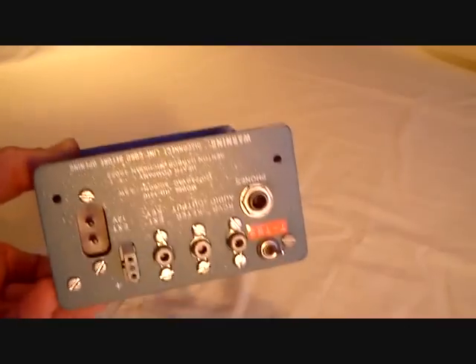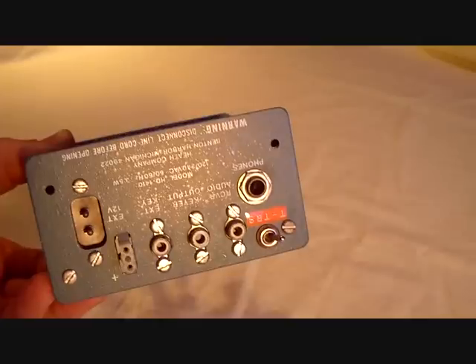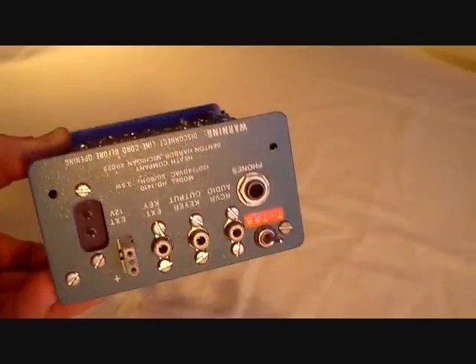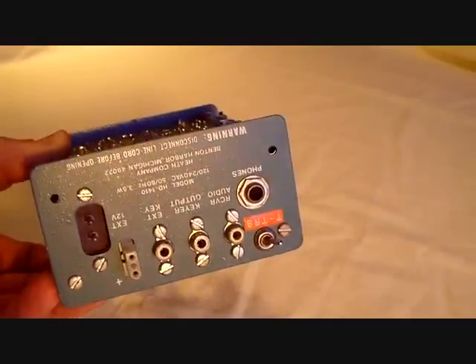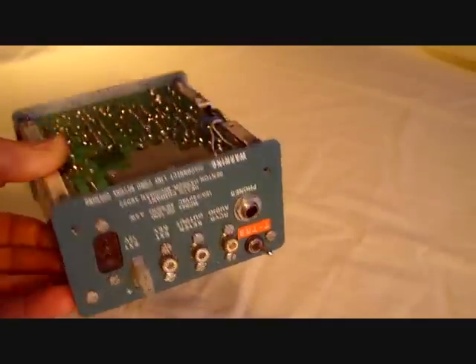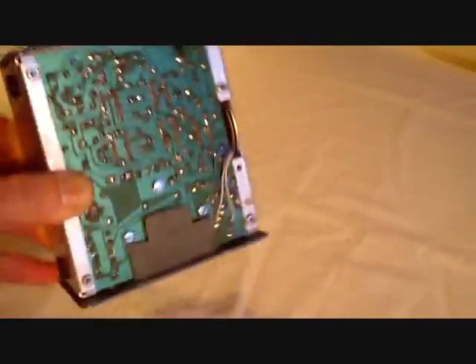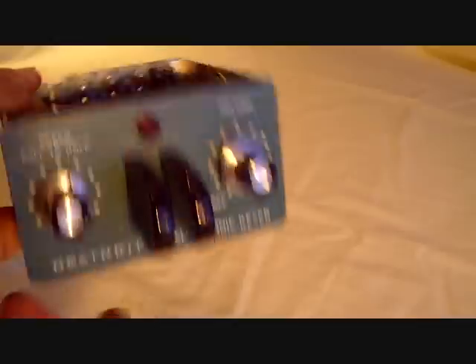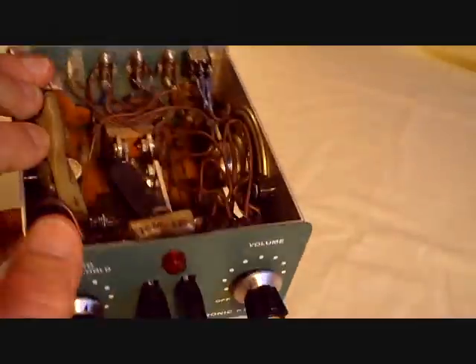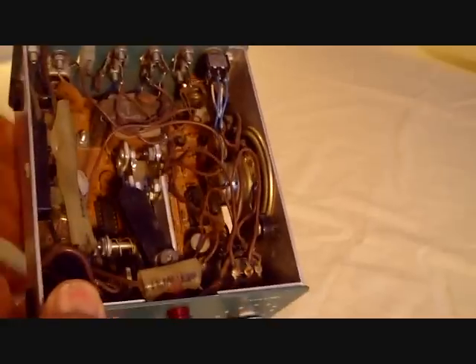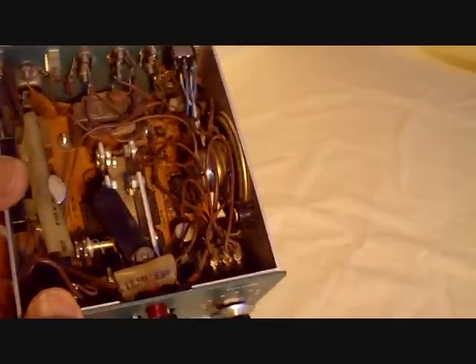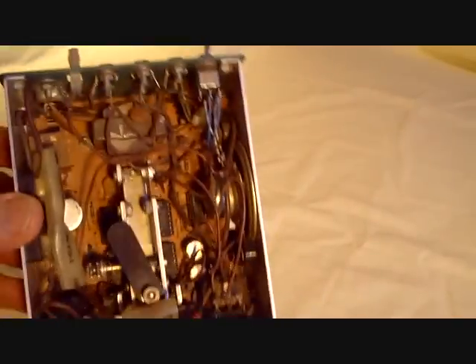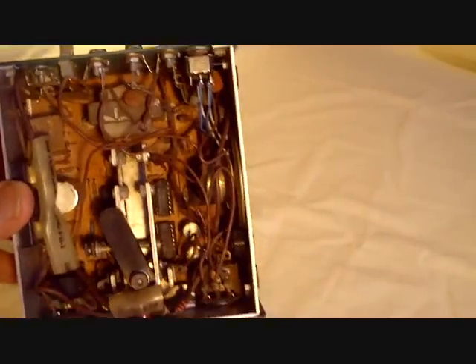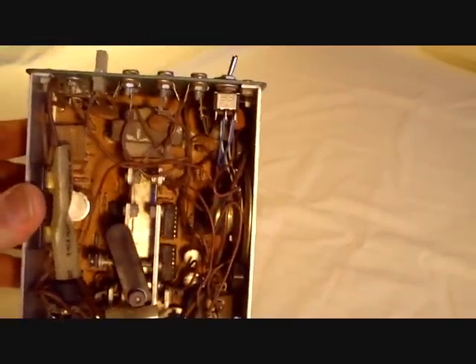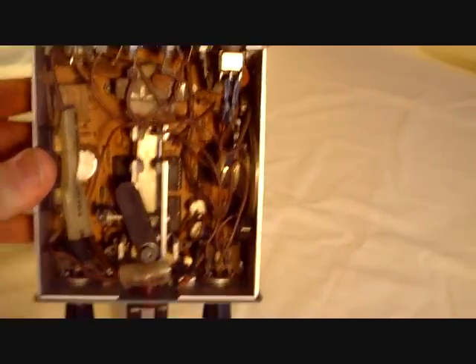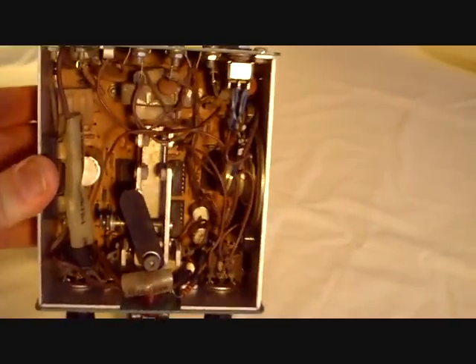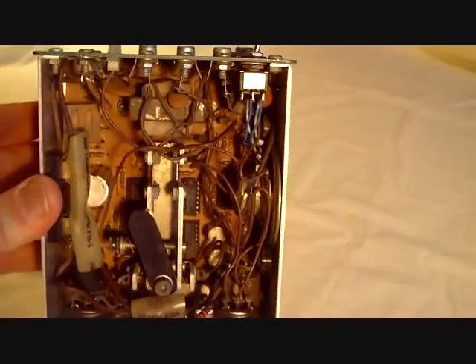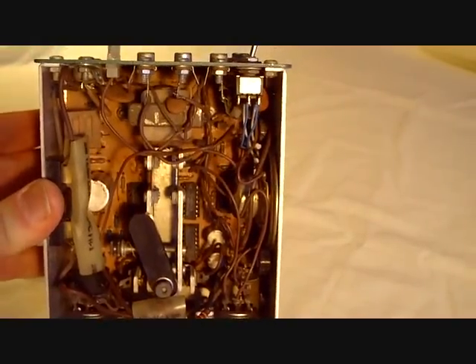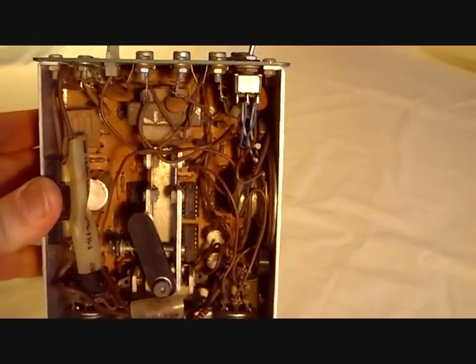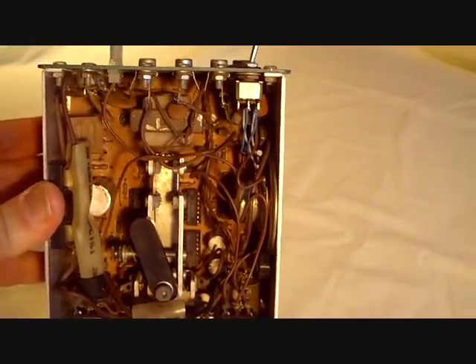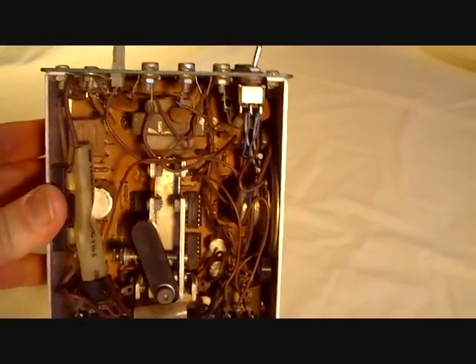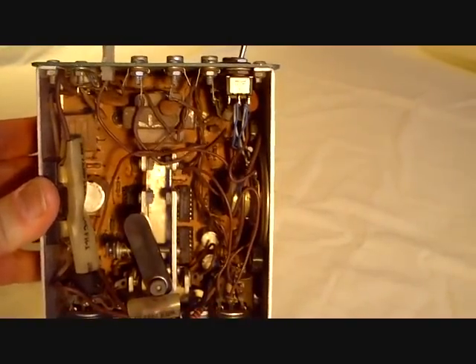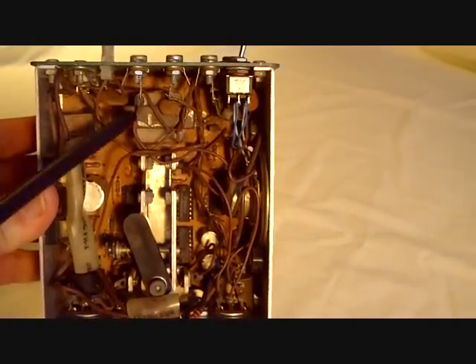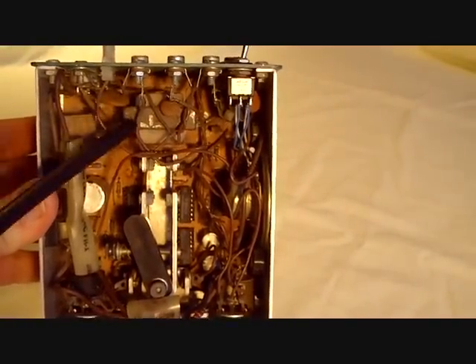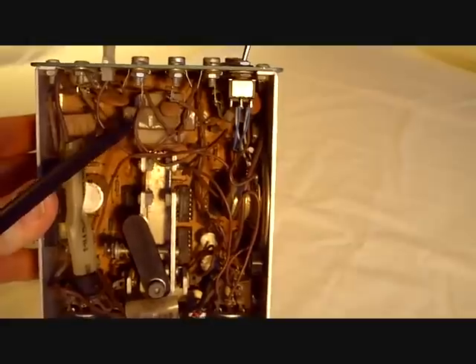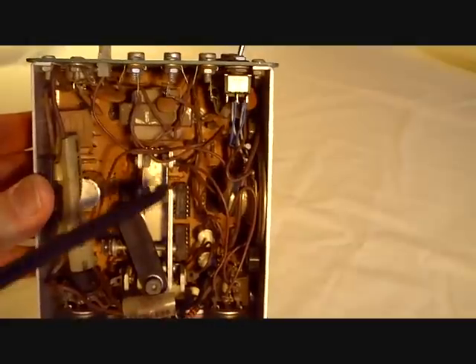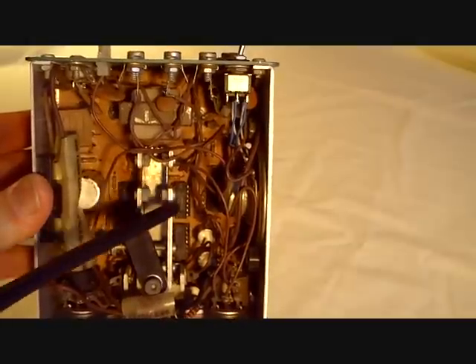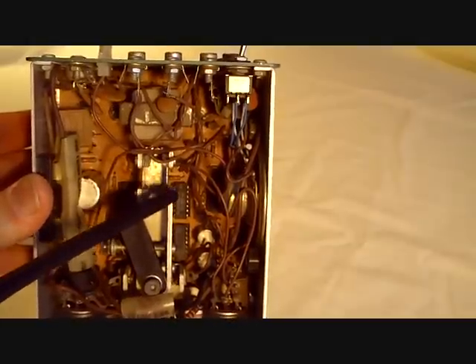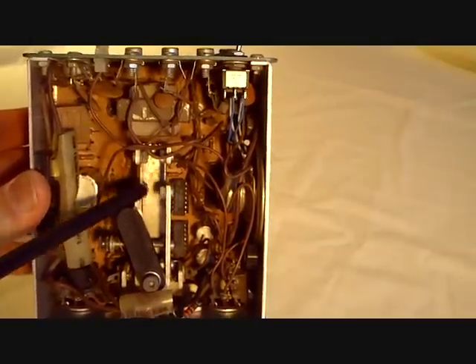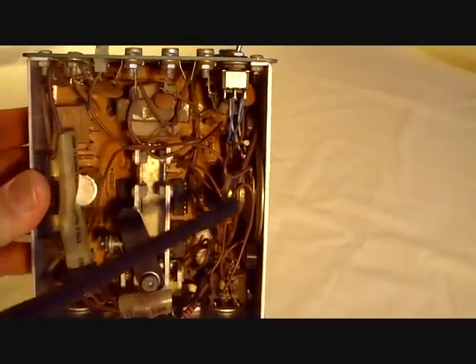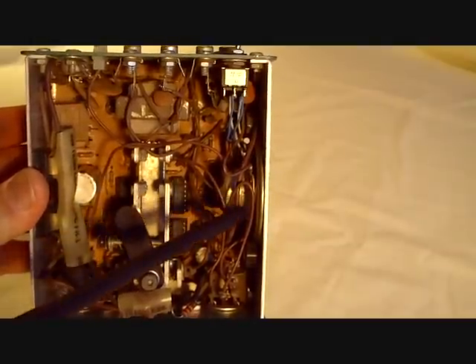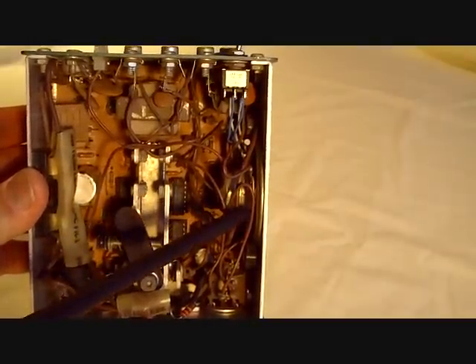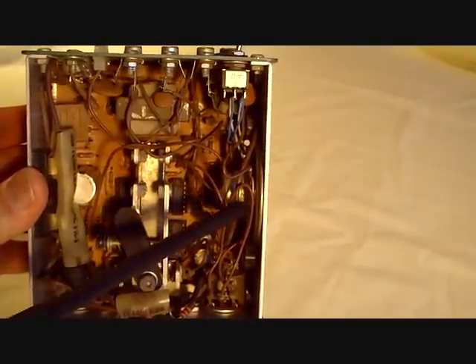And again, you see the back panel. Turning it over and looking inside, it won't delve into all the components in there, but you can see the major ones. There's the power transformer, here's the paddle for the iambic keyer, and here's the speaker over here to the right.